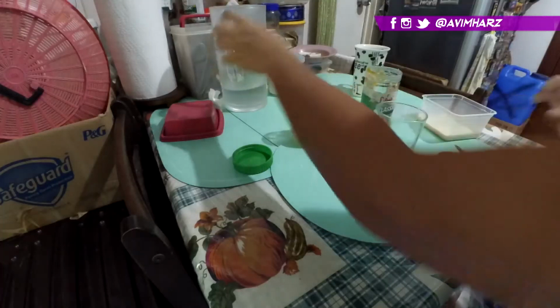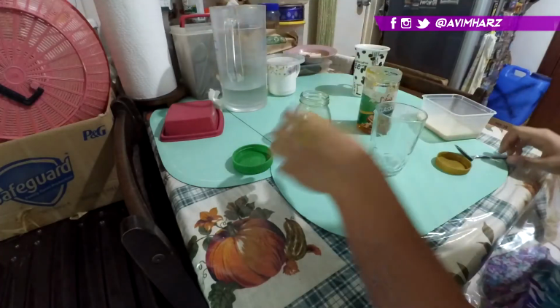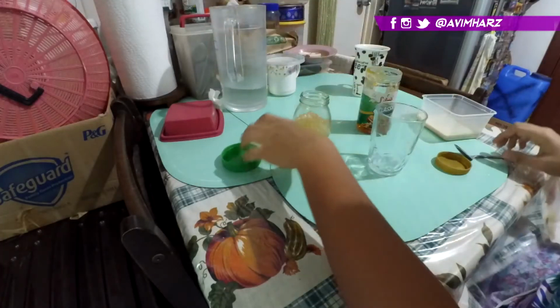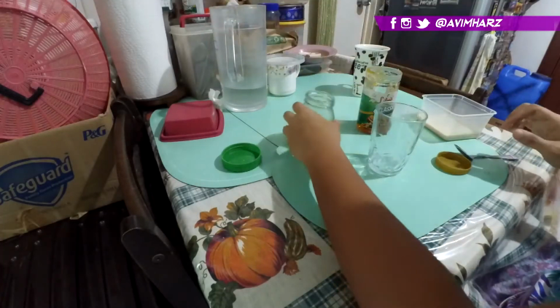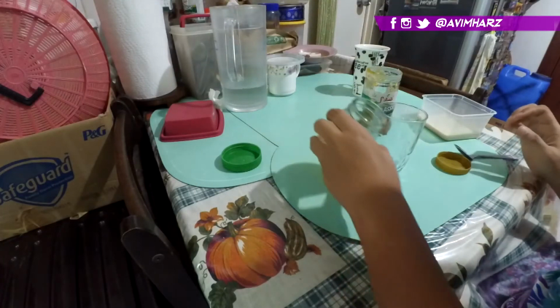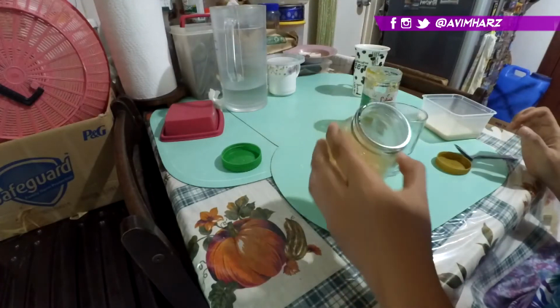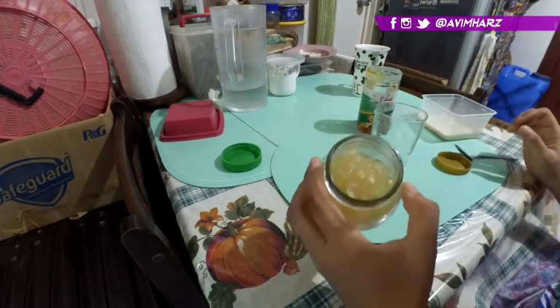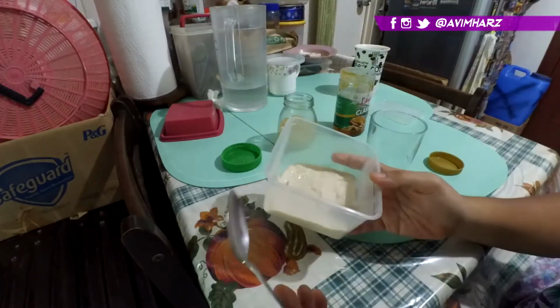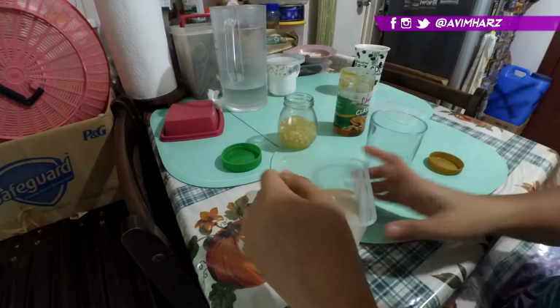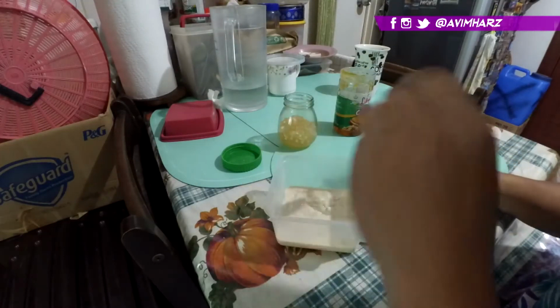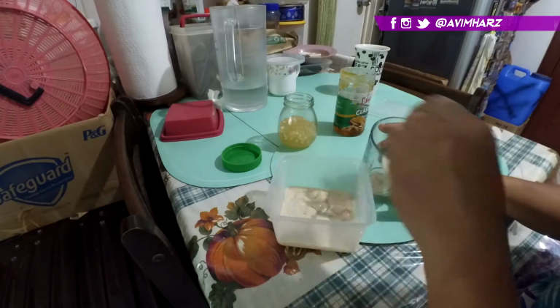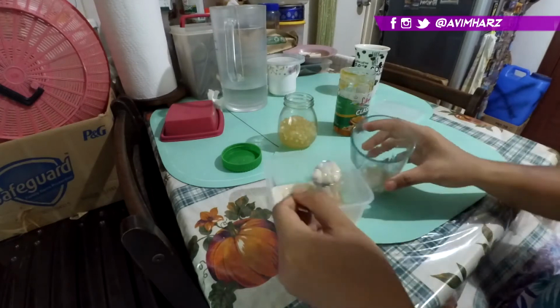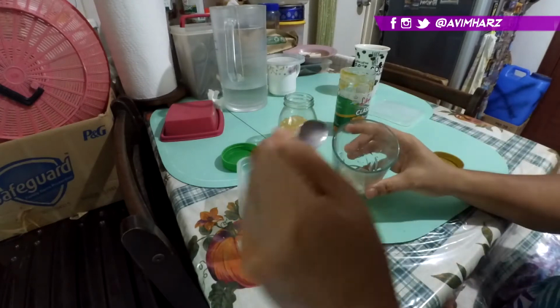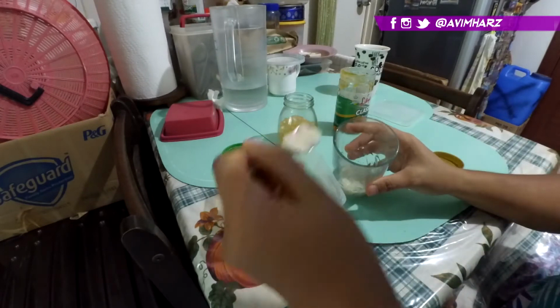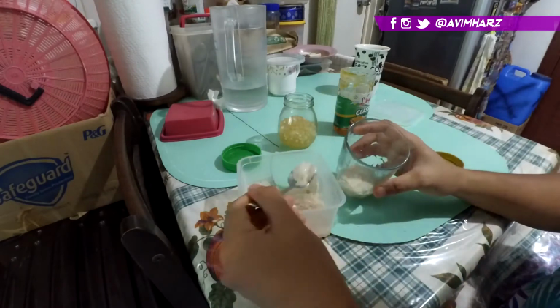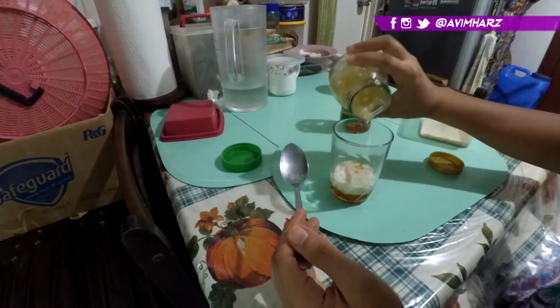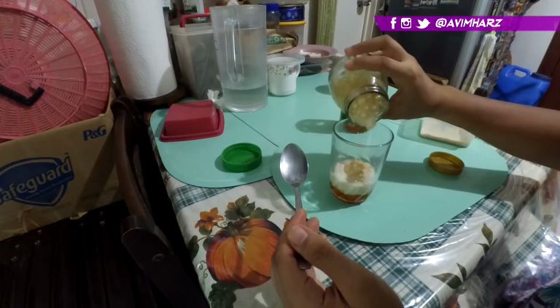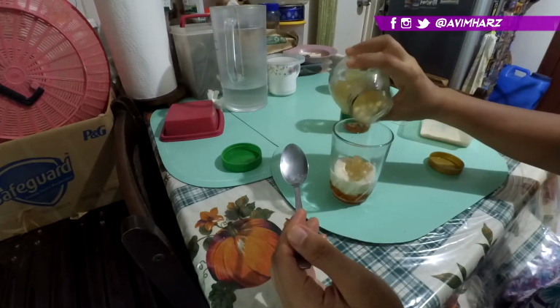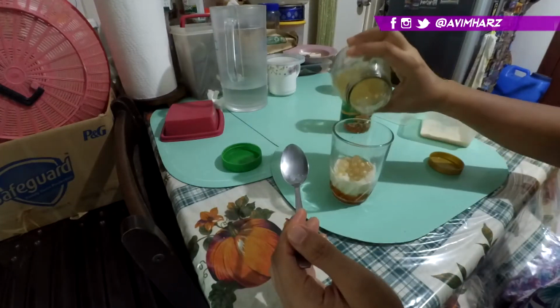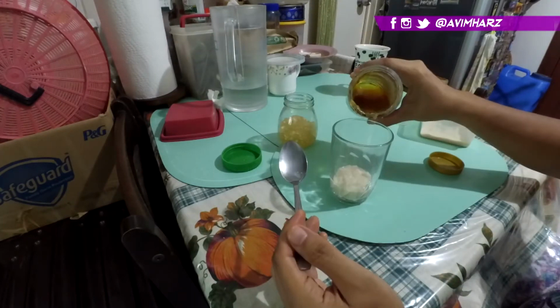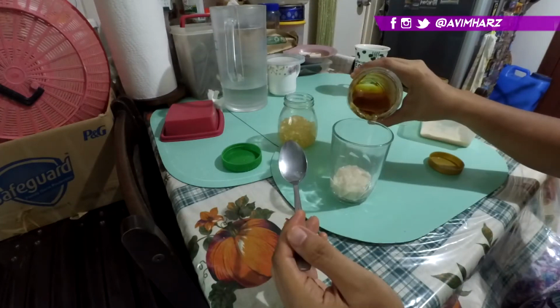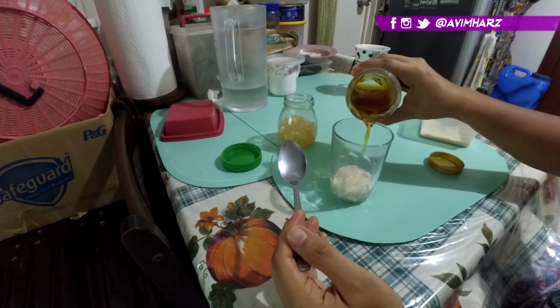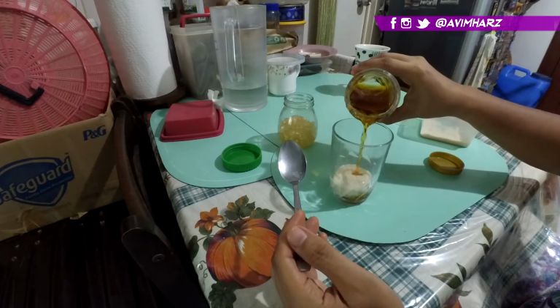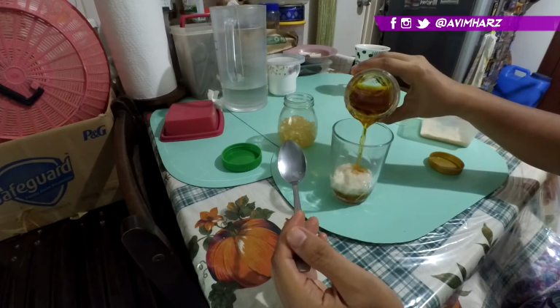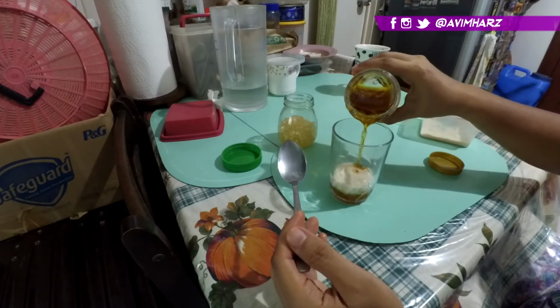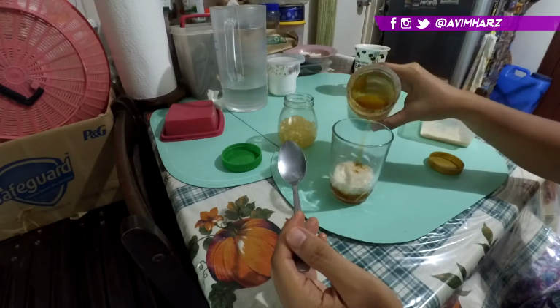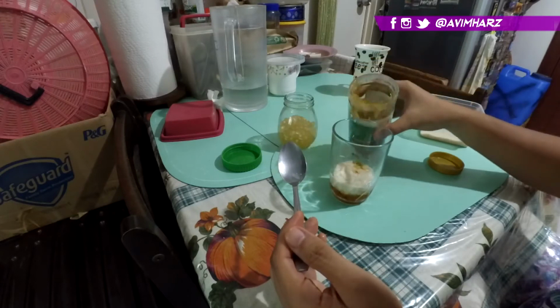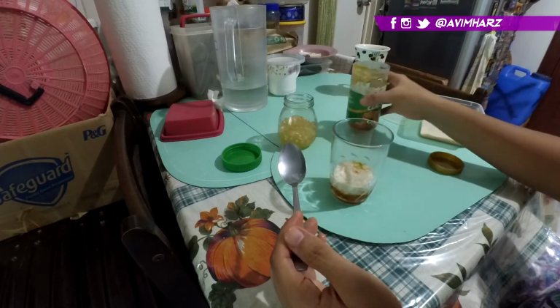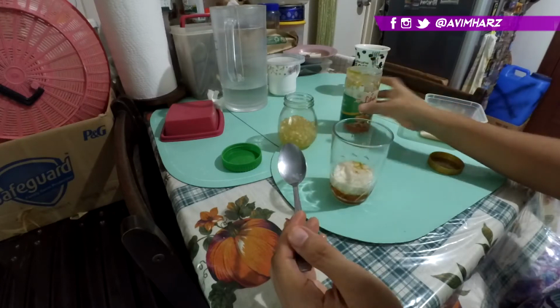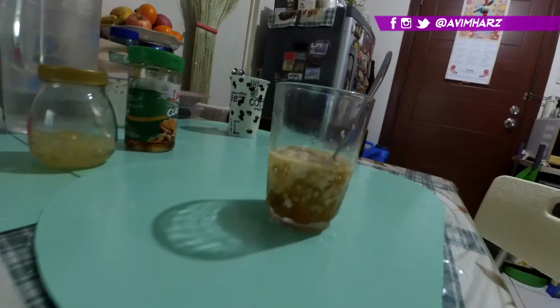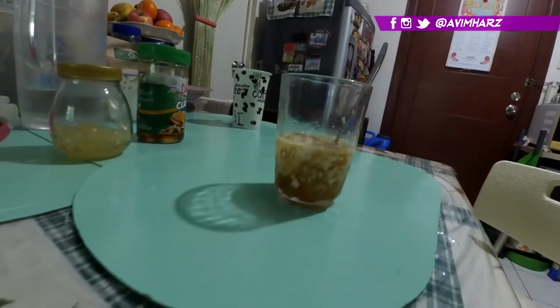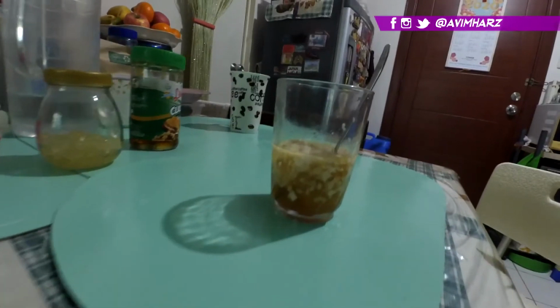Now we're gonna assemble it. It's simple — we're just gonna put the soy milk jelly in a glass, add the tapioca pearls, and drizzle in the sugar syrup. I want a lot of syrup. And there we are, folks.